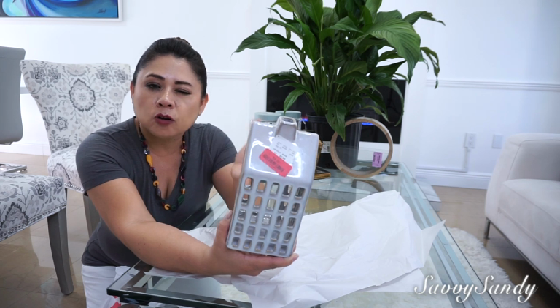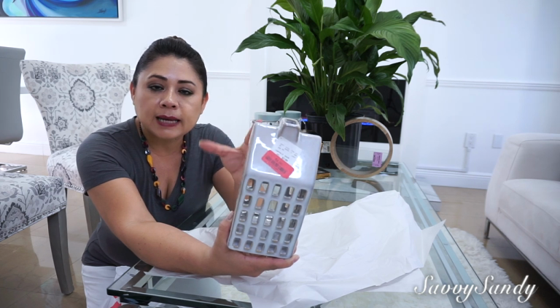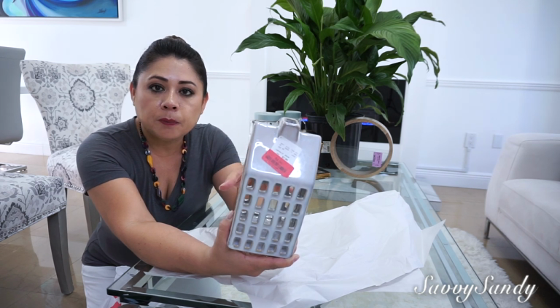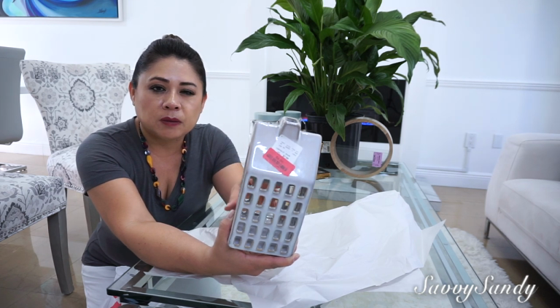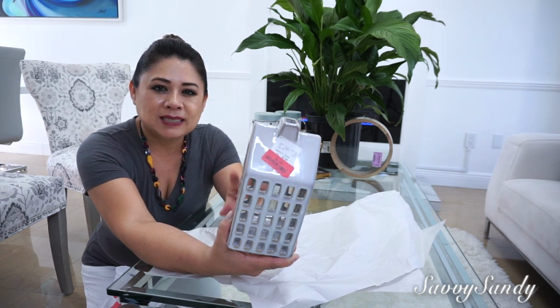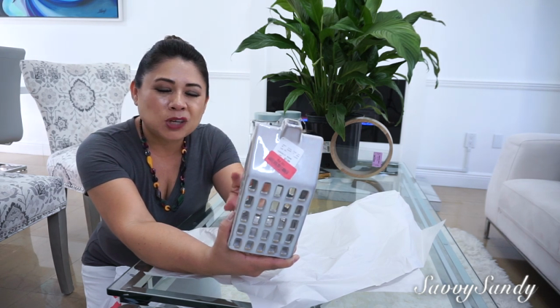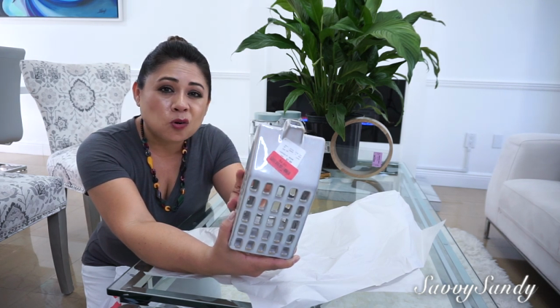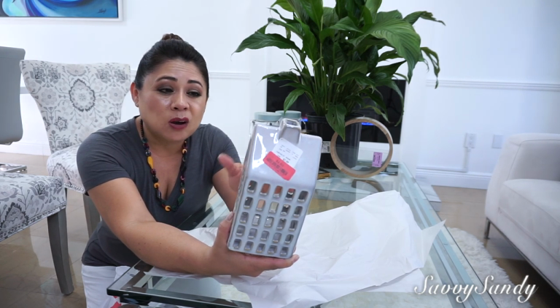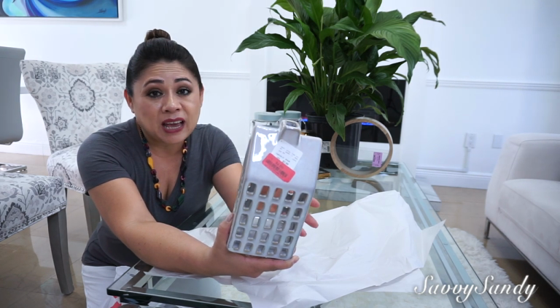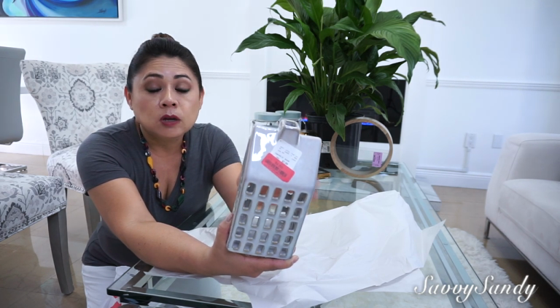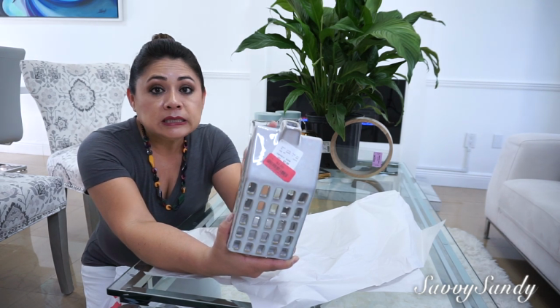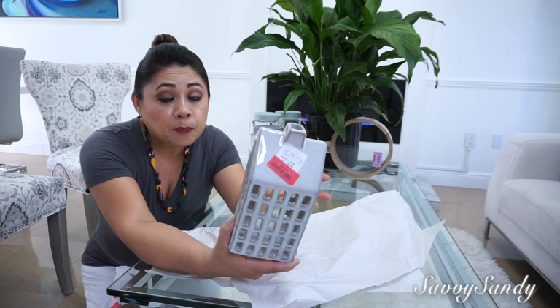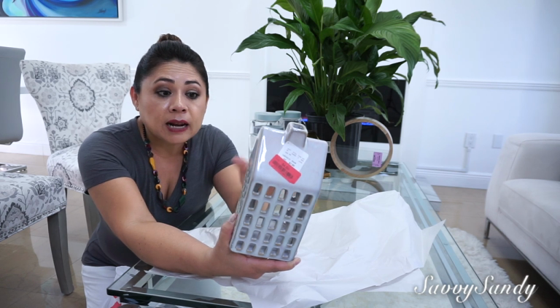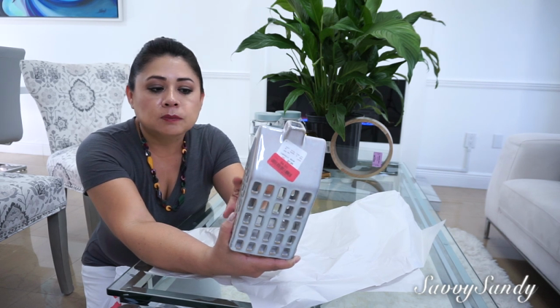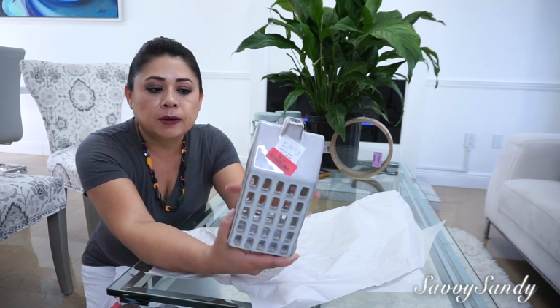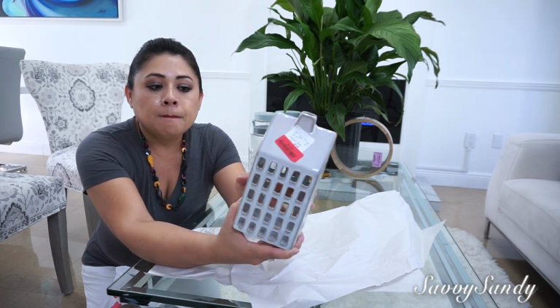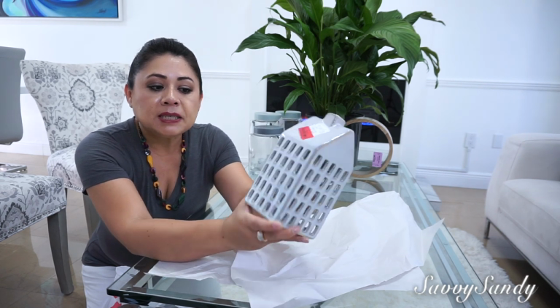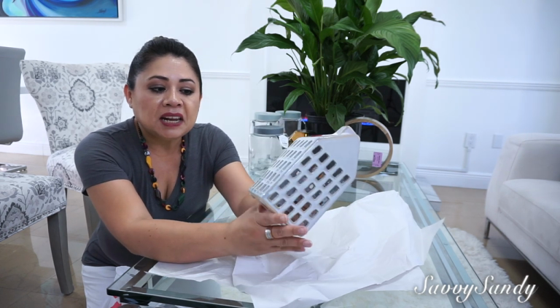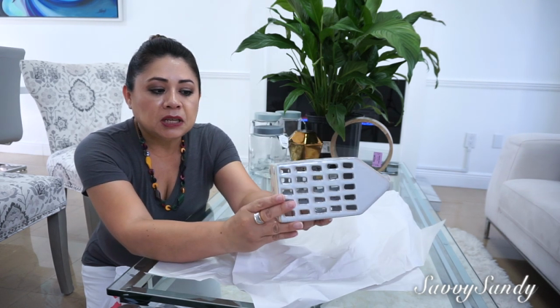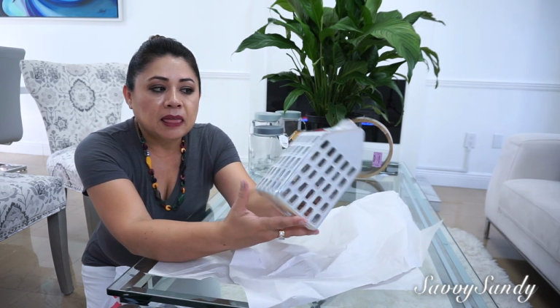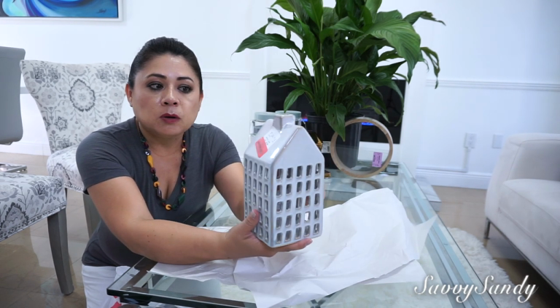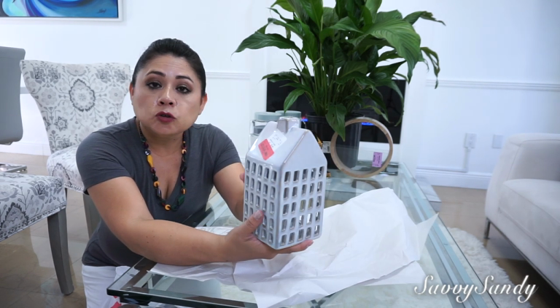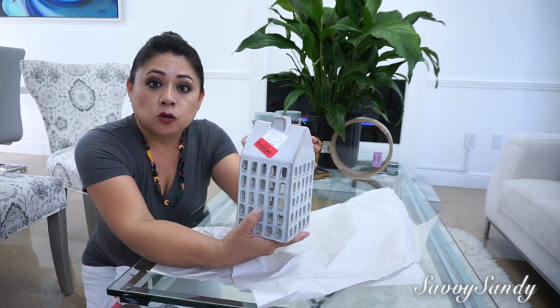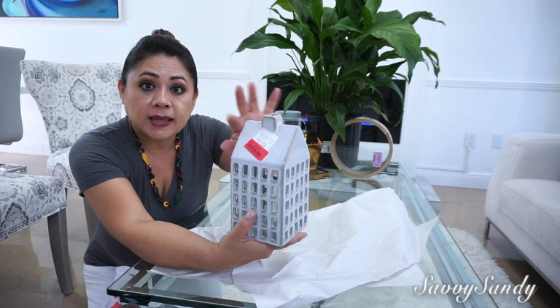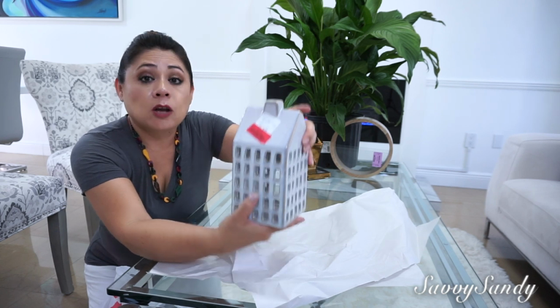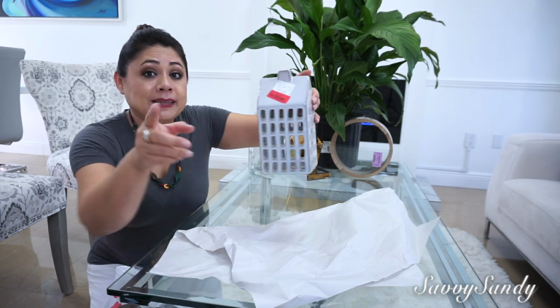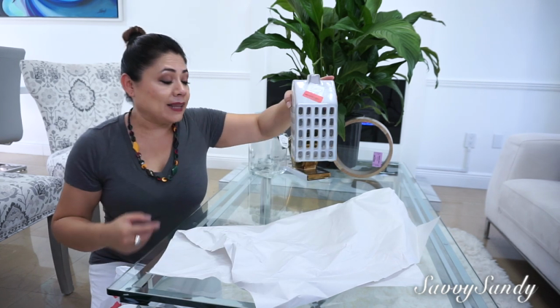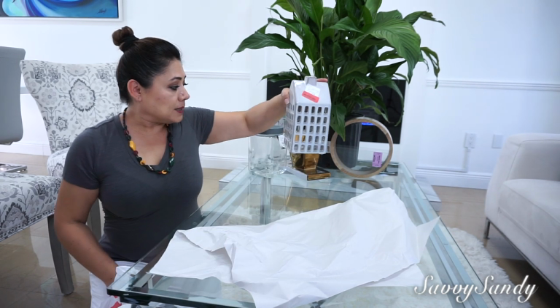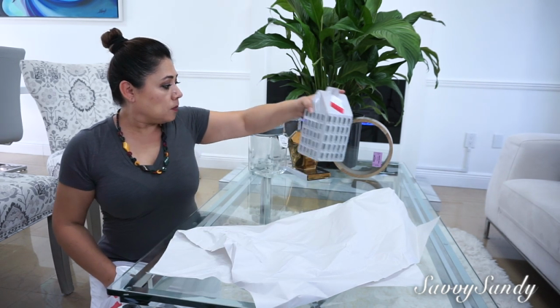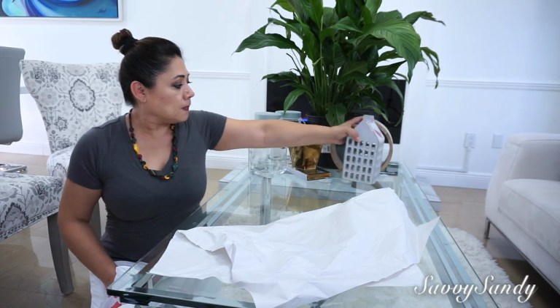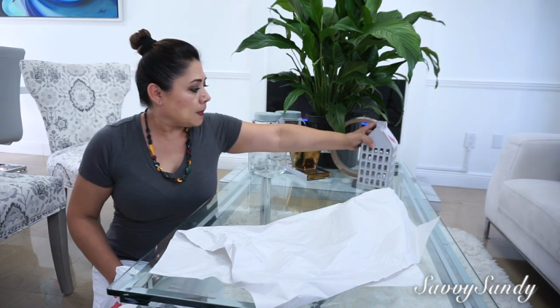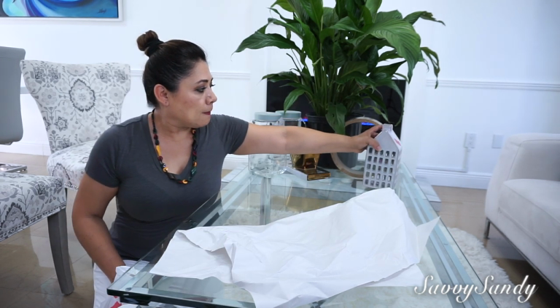I always like to go to the clearance section because there are a lot of good things. You have to check items carefully because sometimes they are a little broken or have something wrong. But this one in reality had nothing wrong and I liked it a lot because I already have one of these that I bought at Target last year.